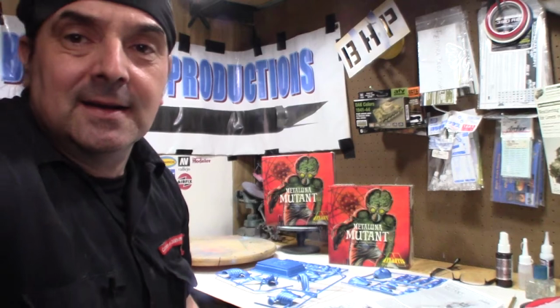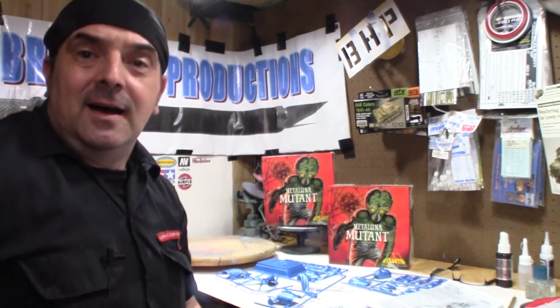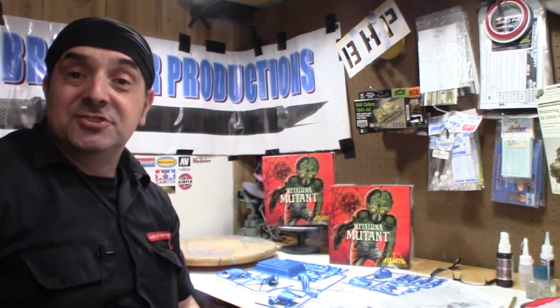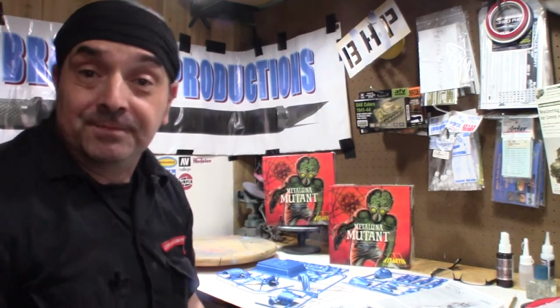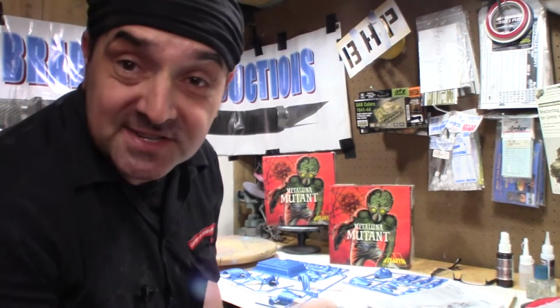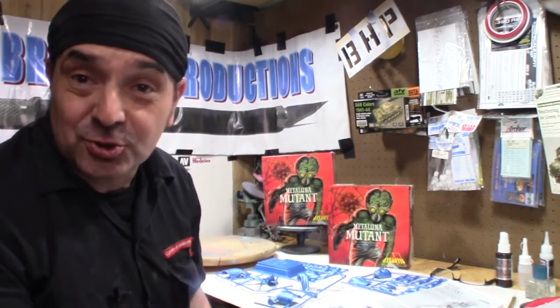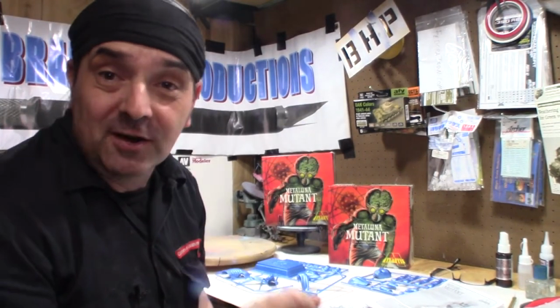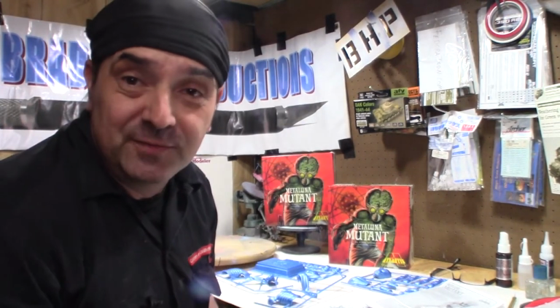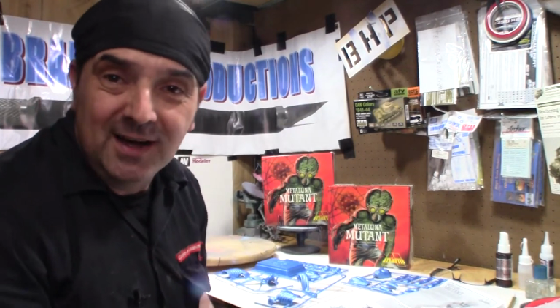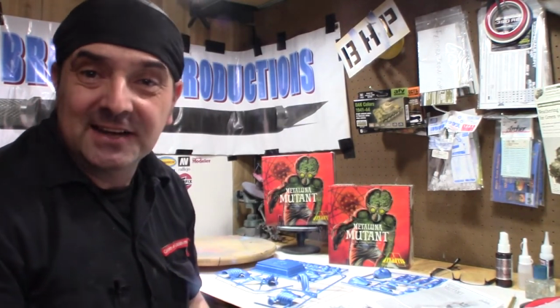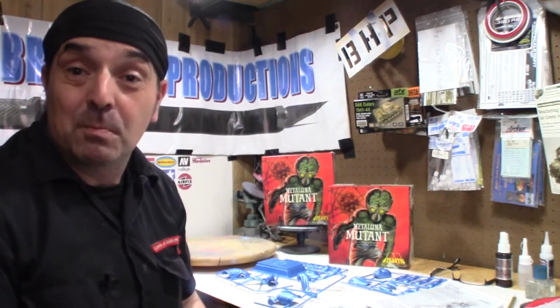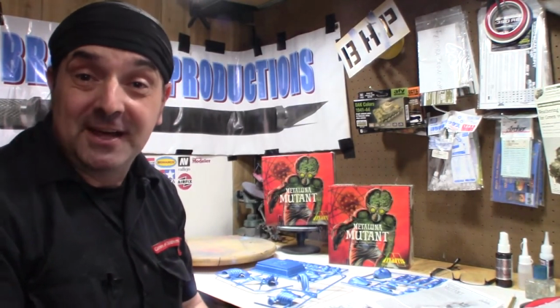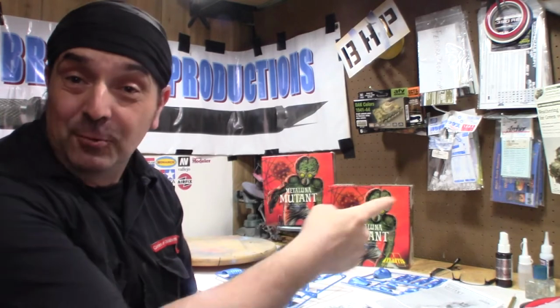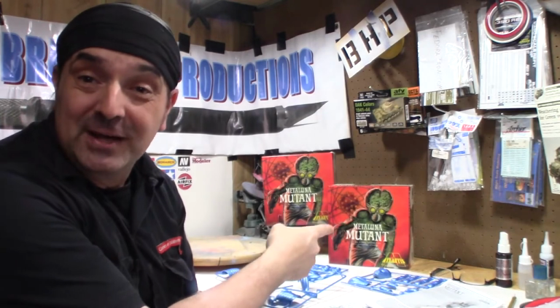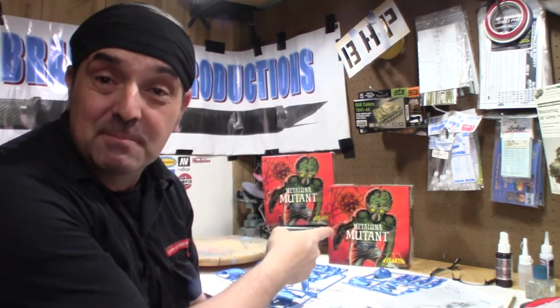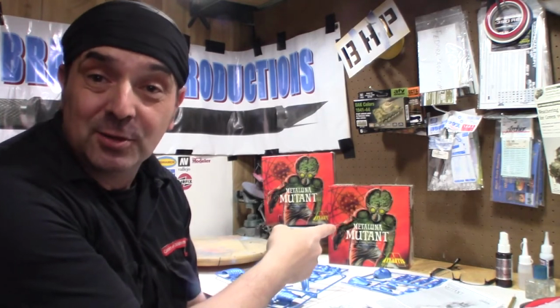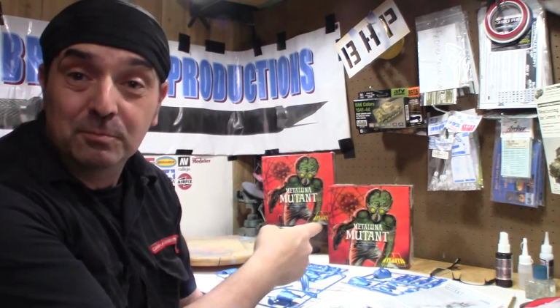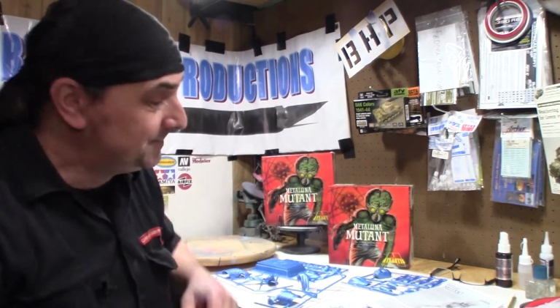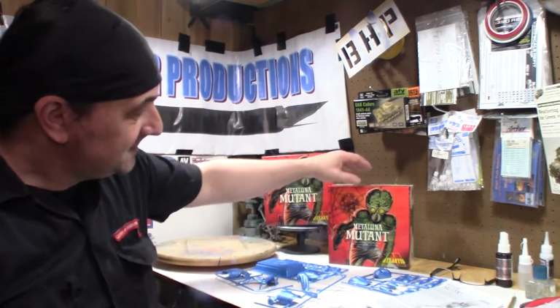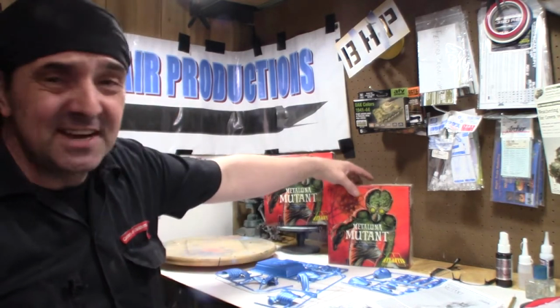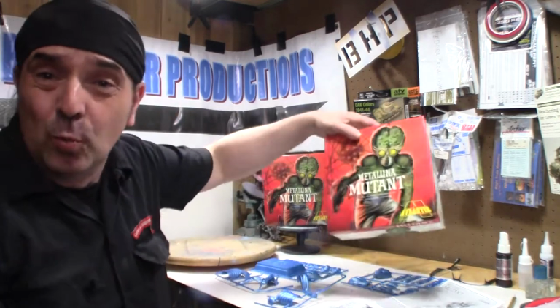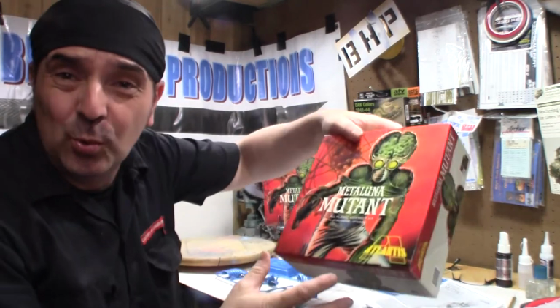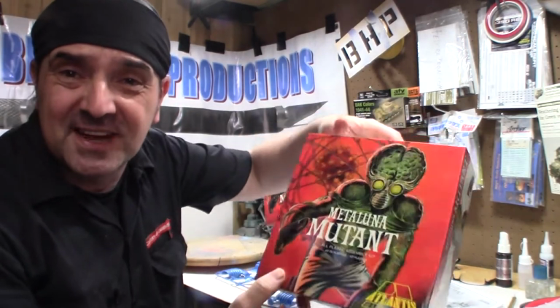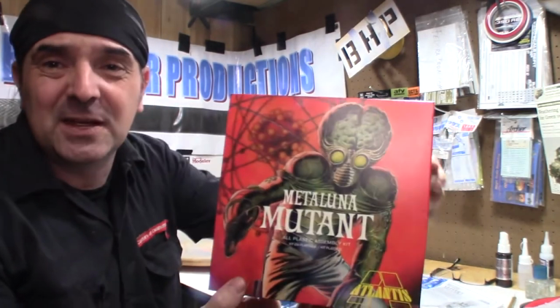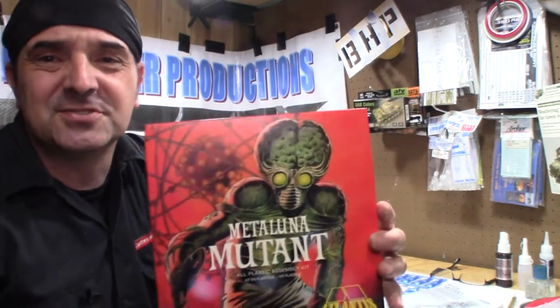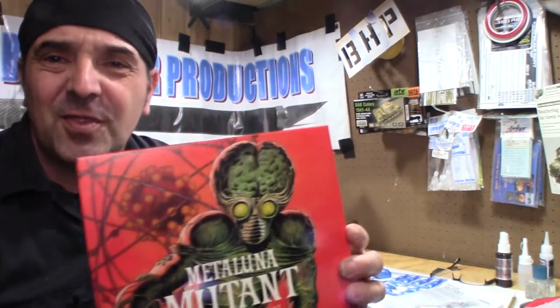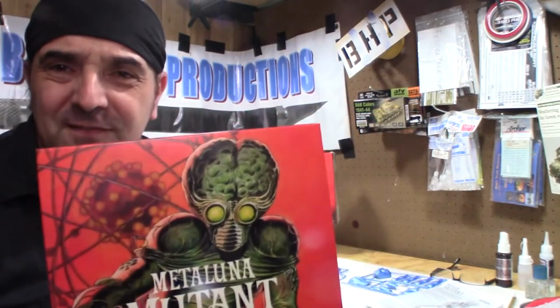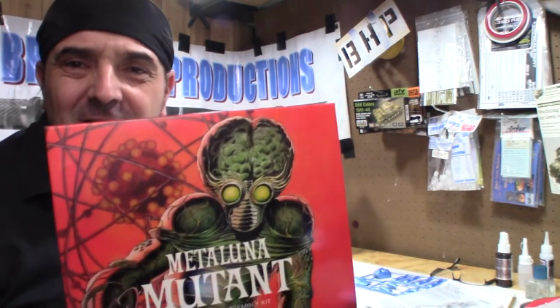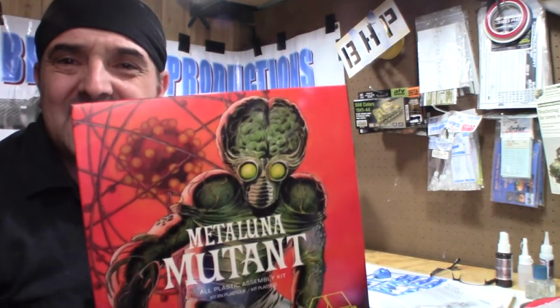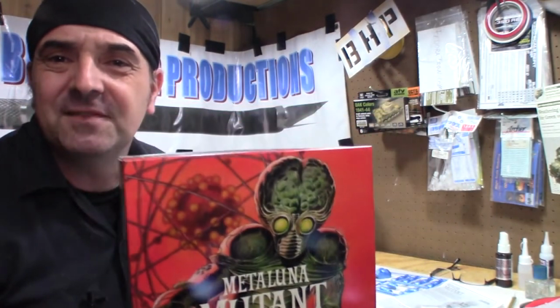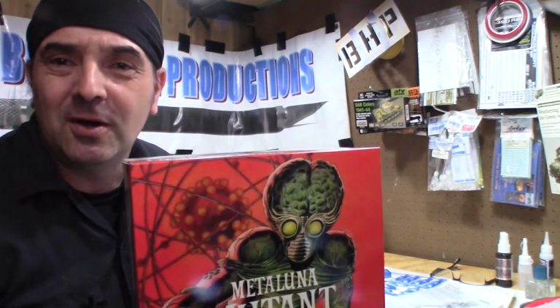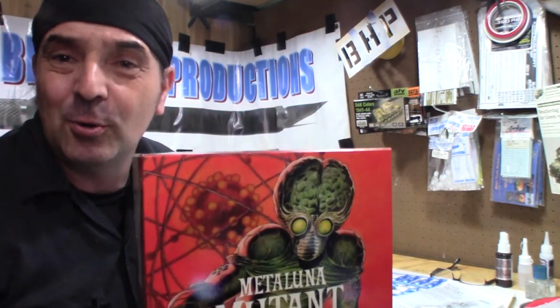Ladies and gentlemen, as the official unofficial reviewer of Atlantis model kits, I want to take a look at the Meta Luna Mutant. This kit is 1/12 scale, it retails around $35, and it is available online or at your local hobby shop.